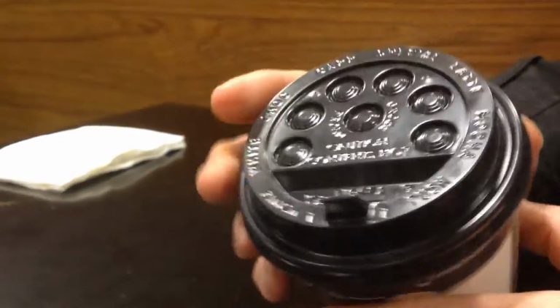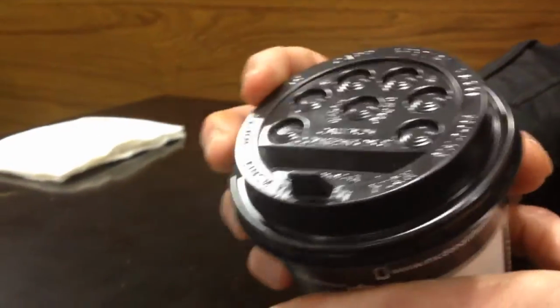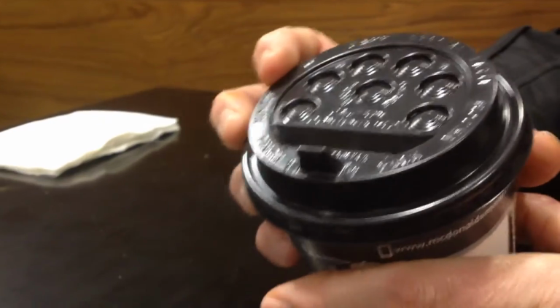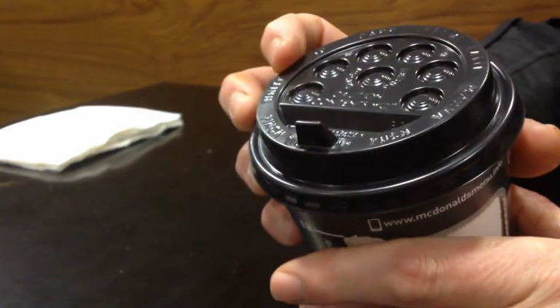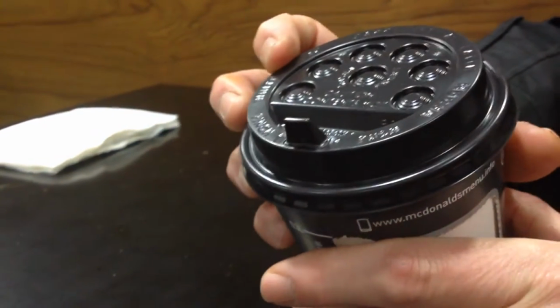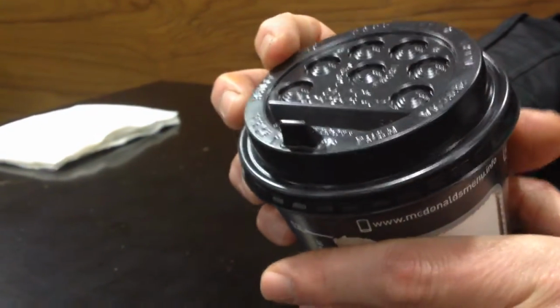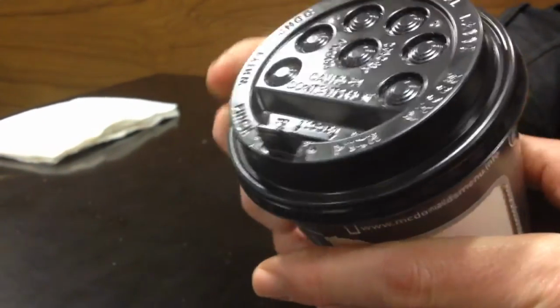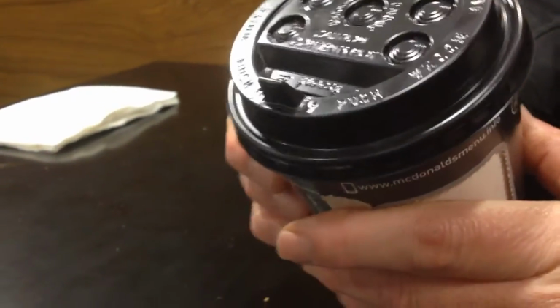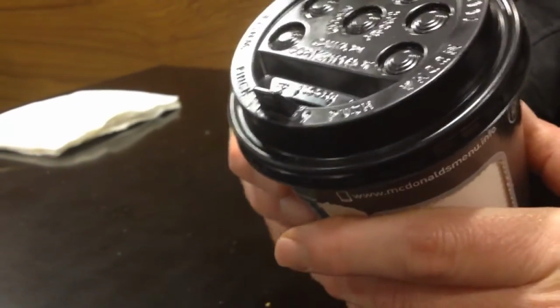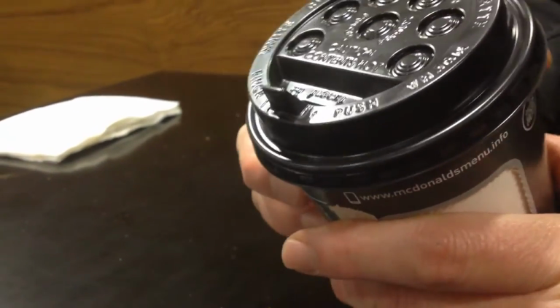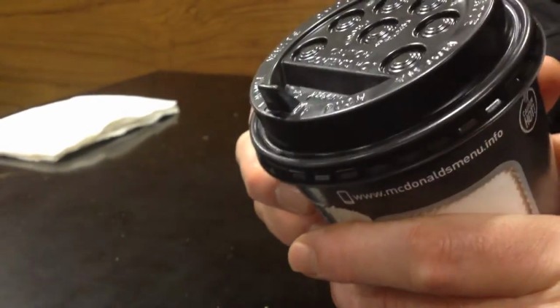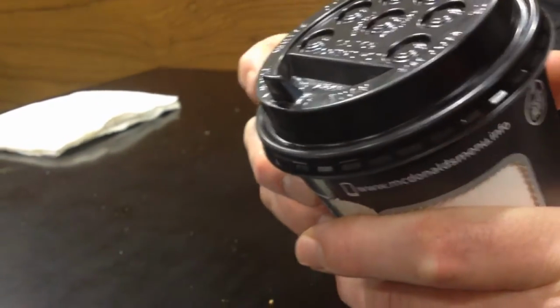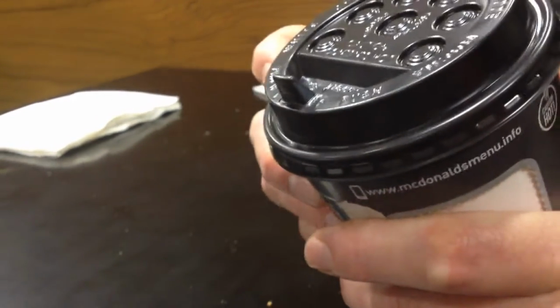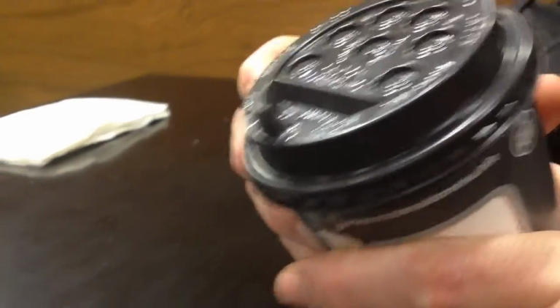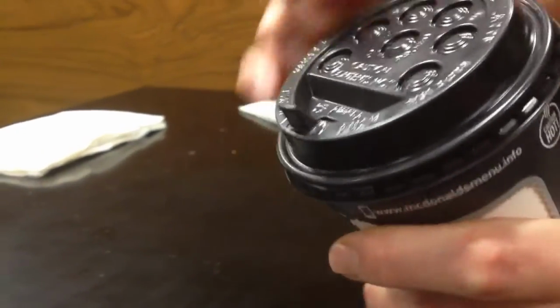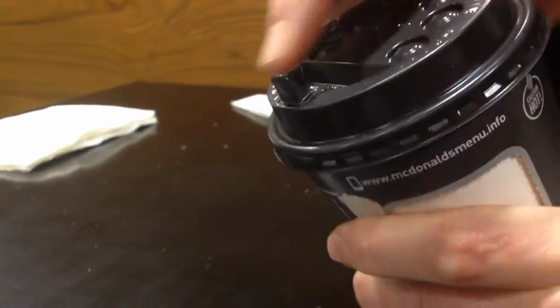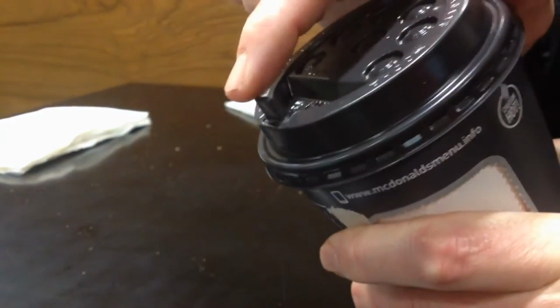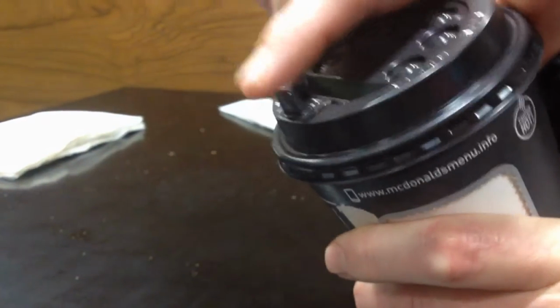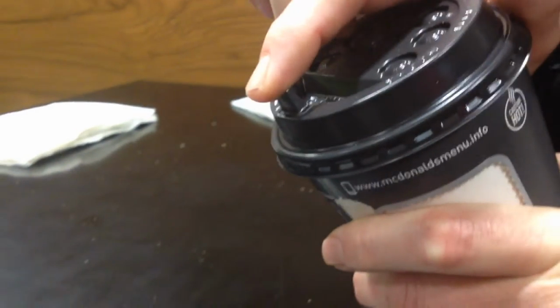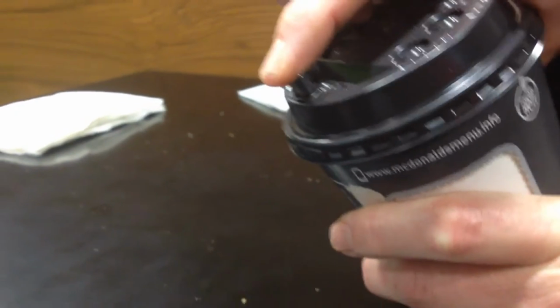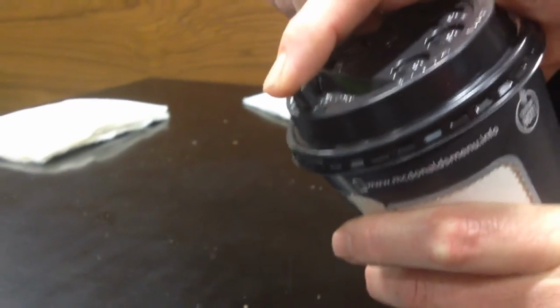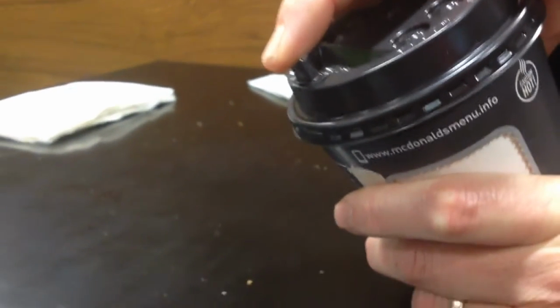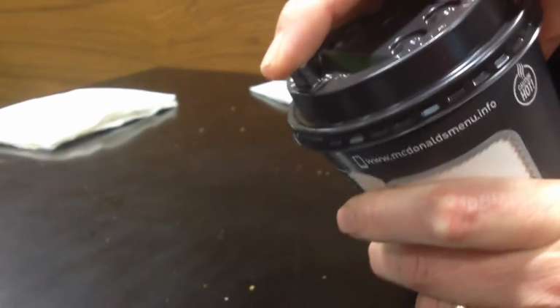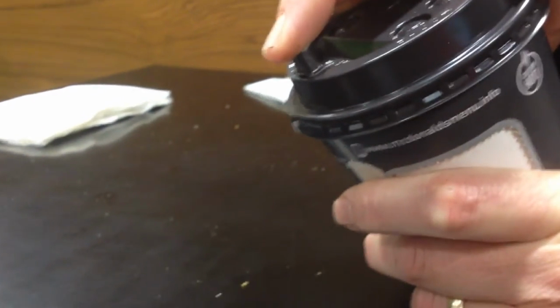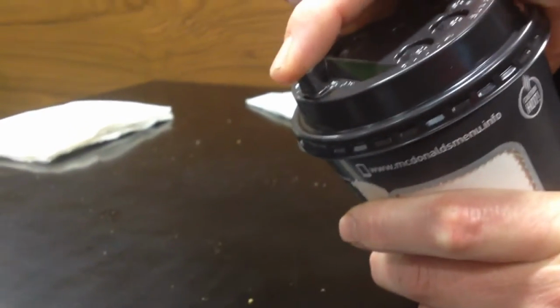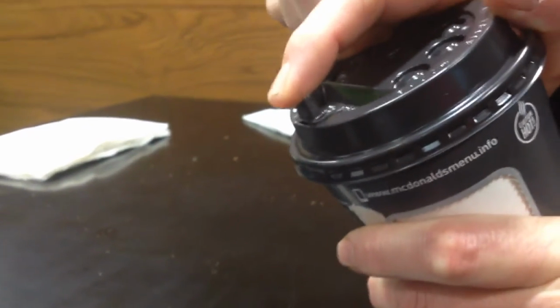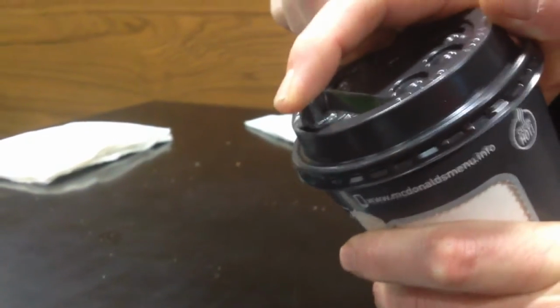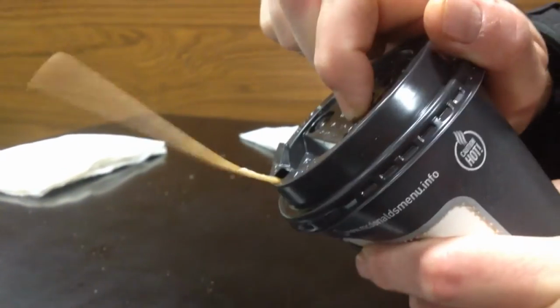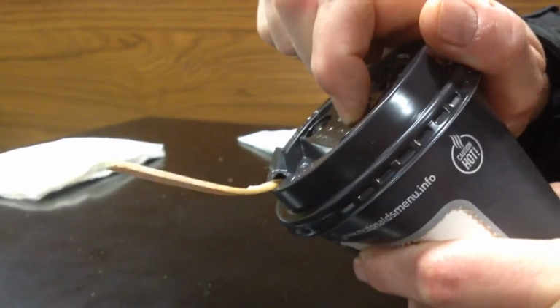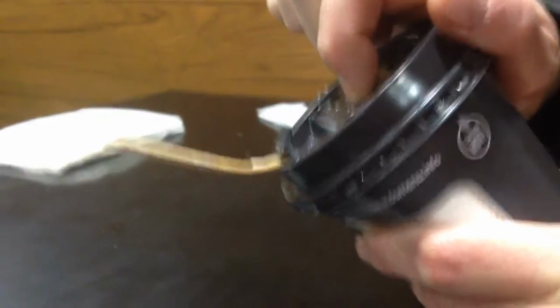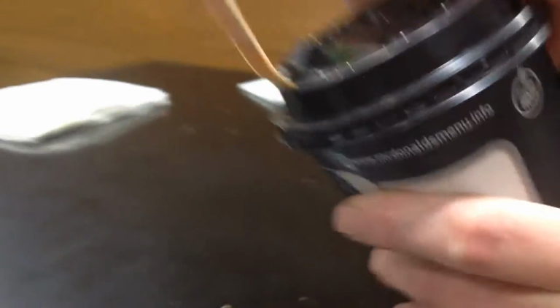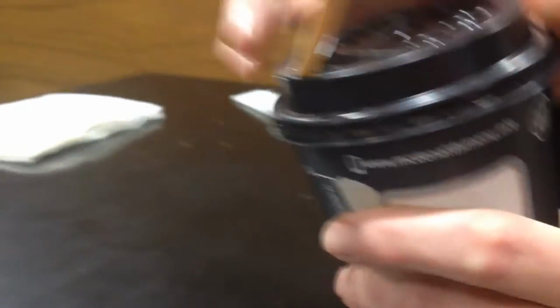Which now means we've got a McDonald's coffee missile launcher. After three. One, two, three. Yeah.